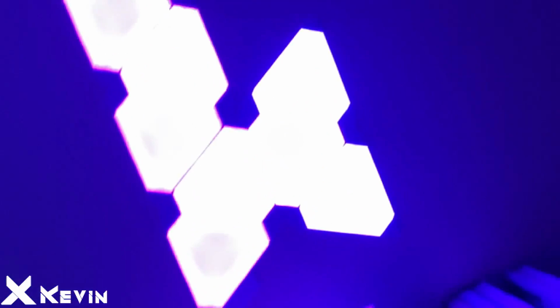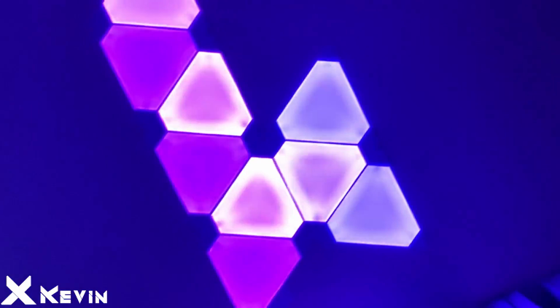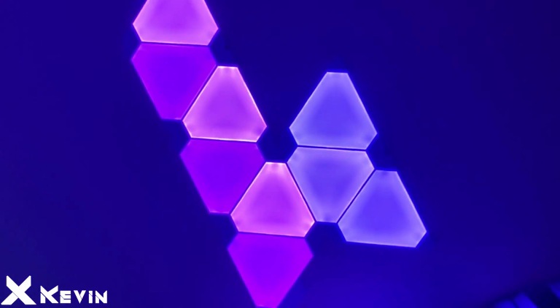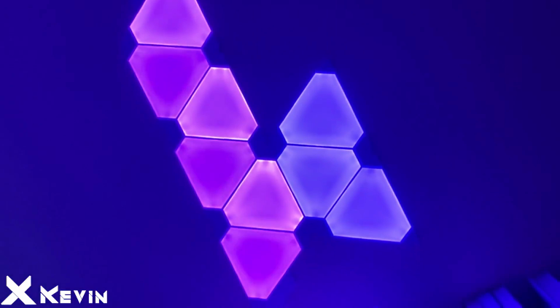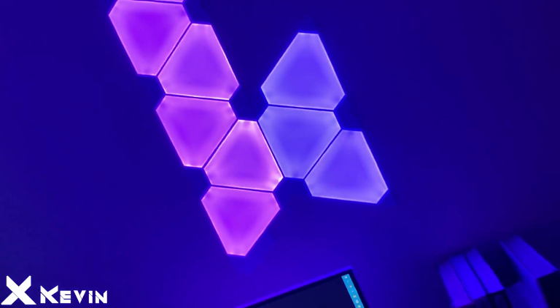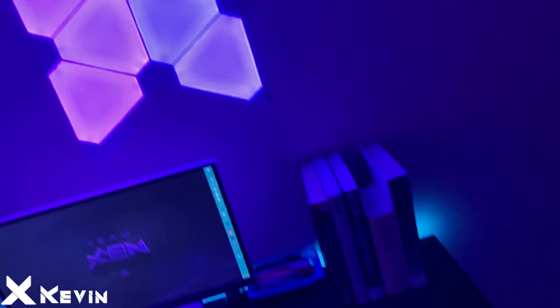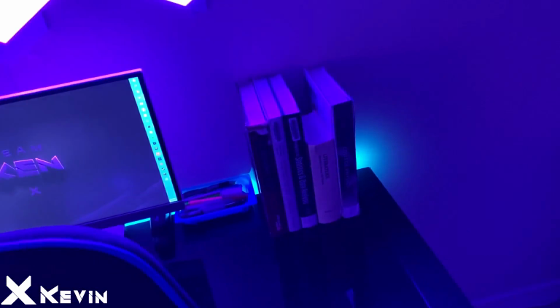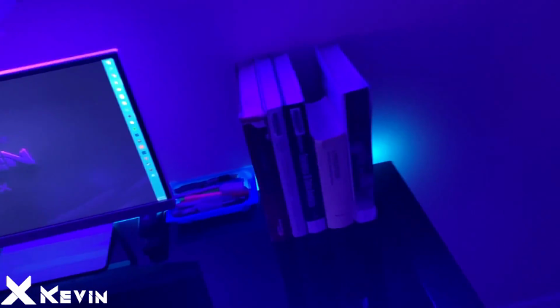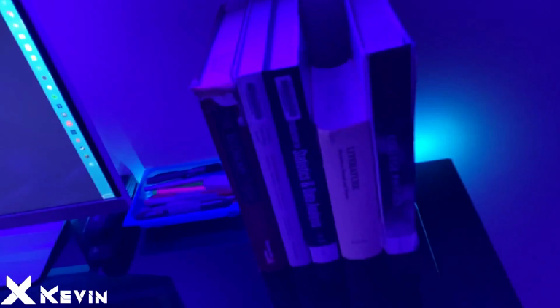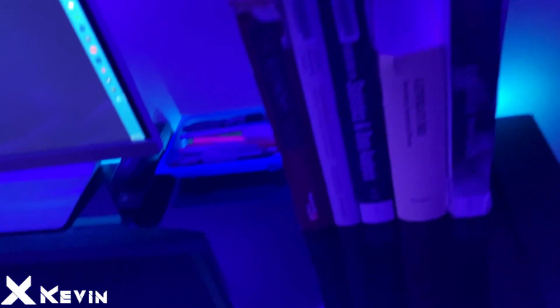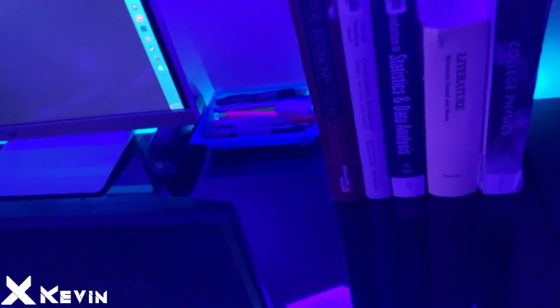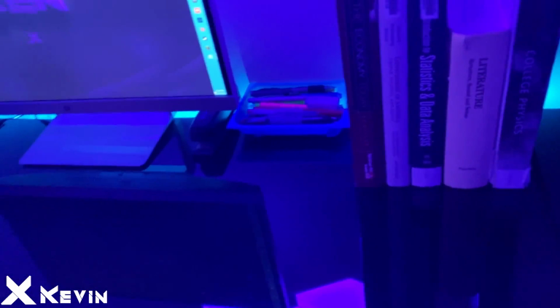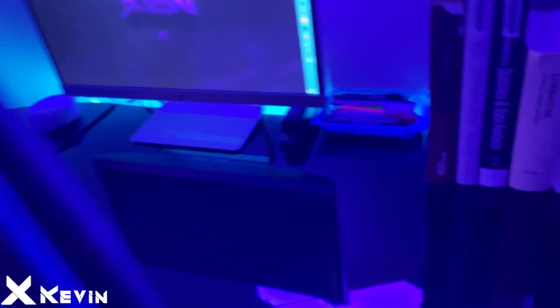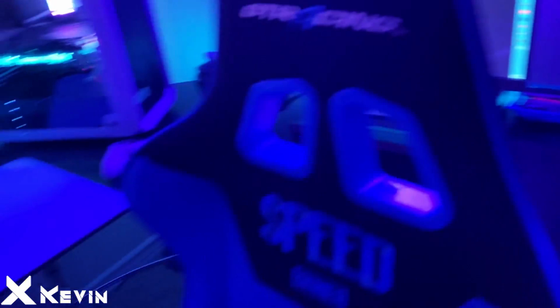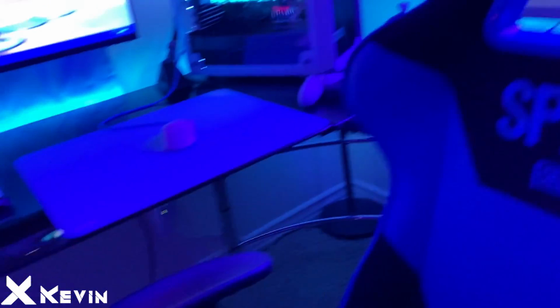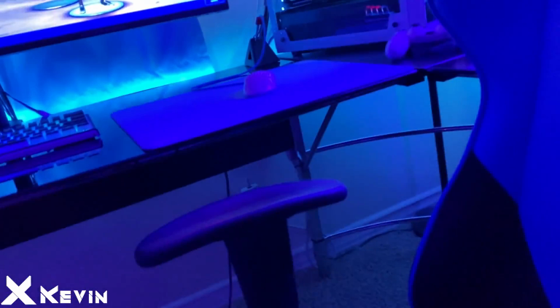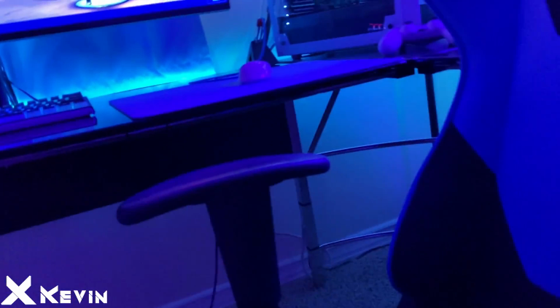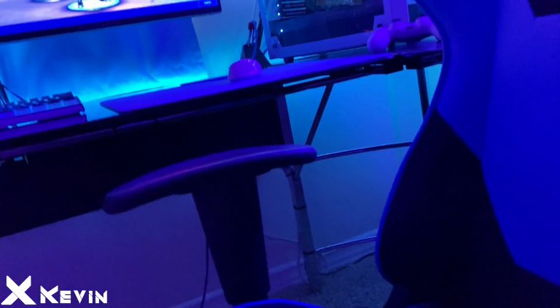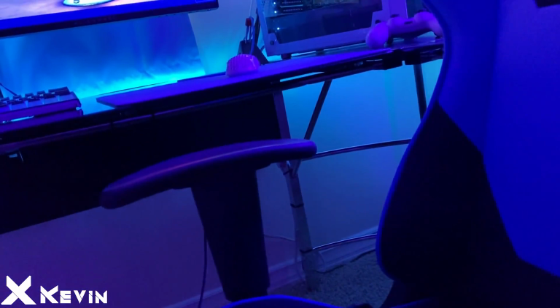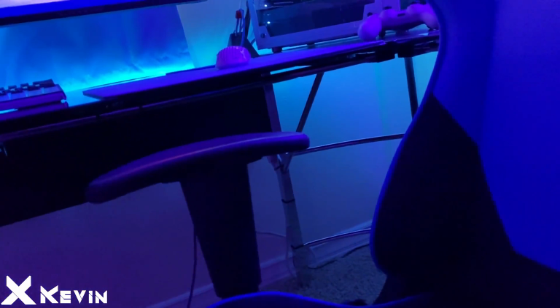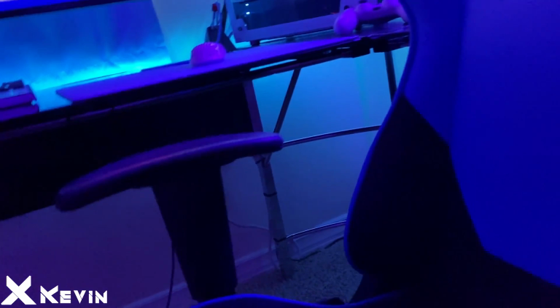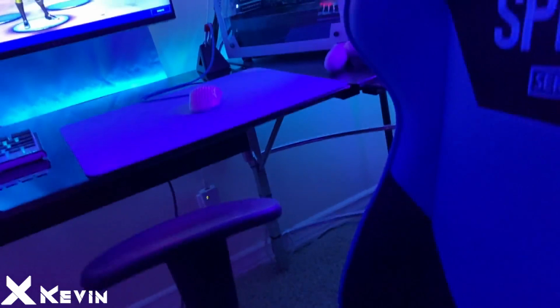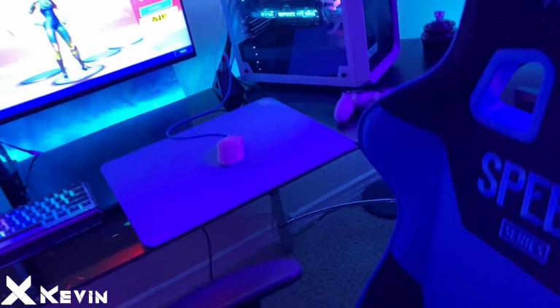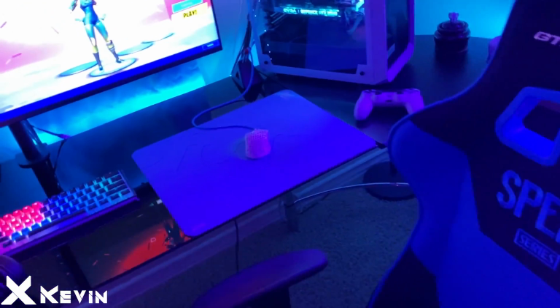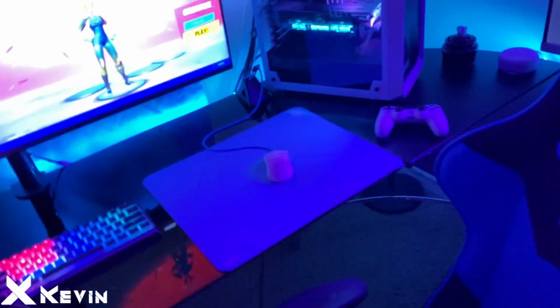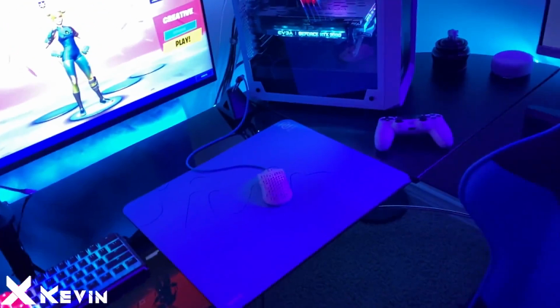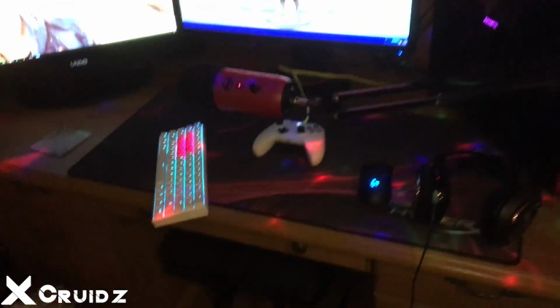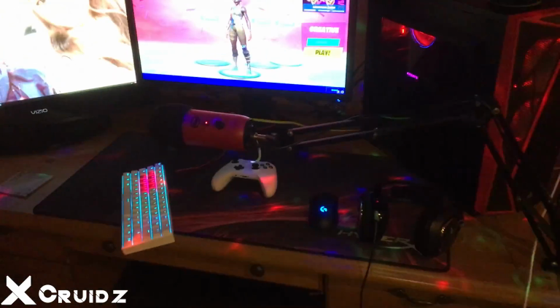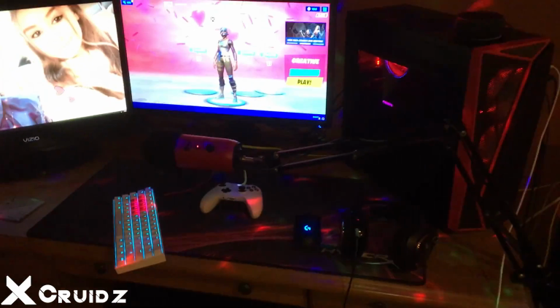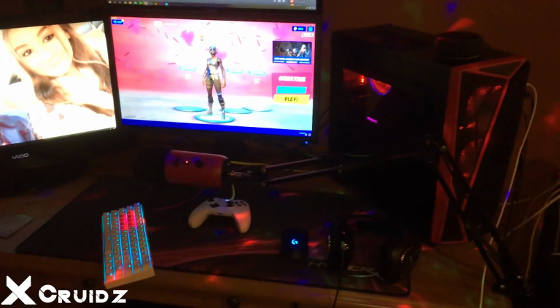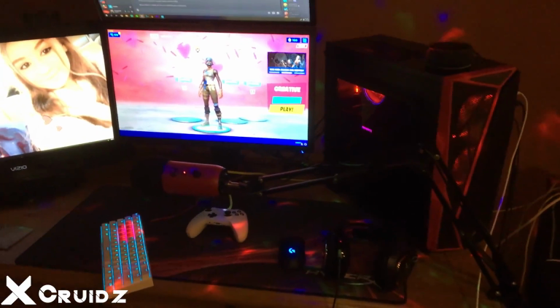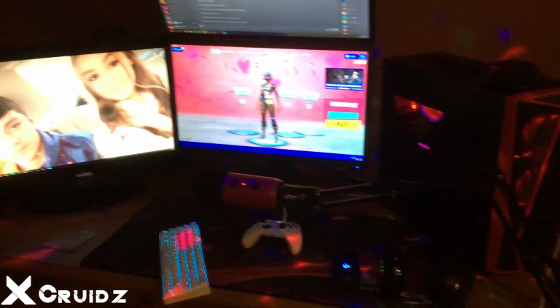My computer has a 2080 and a Ryzen 3600. Got all this lit up by my nanoleaves. Got my books if I'm ever feeling a little smart, you know boys. The cable management — it's clean. All right, peace out.